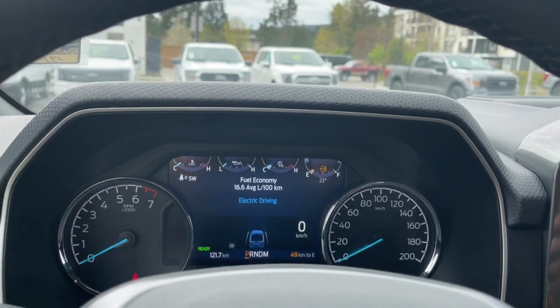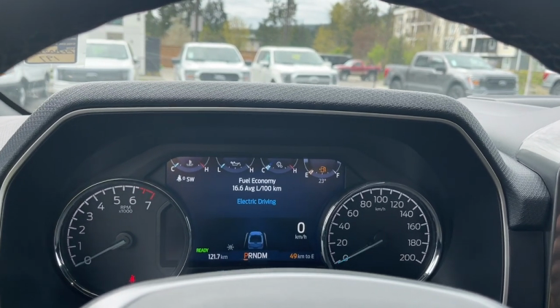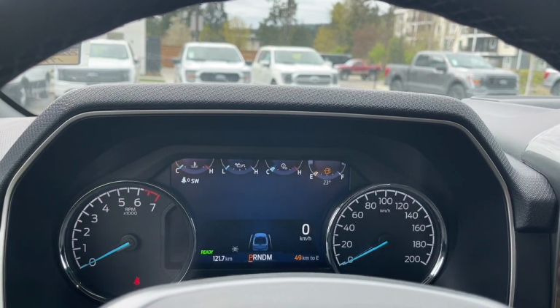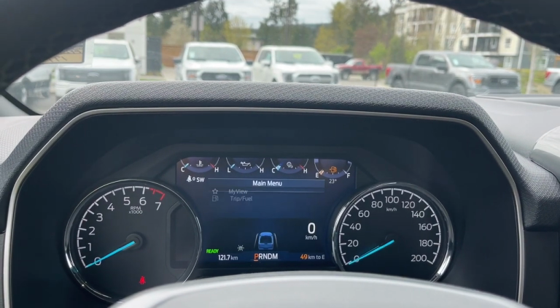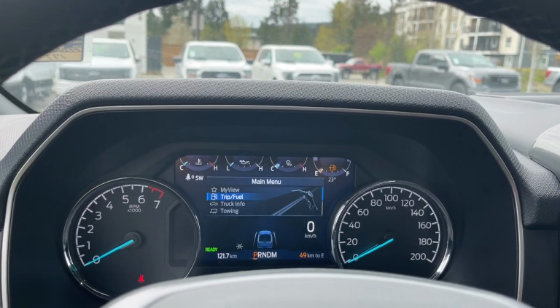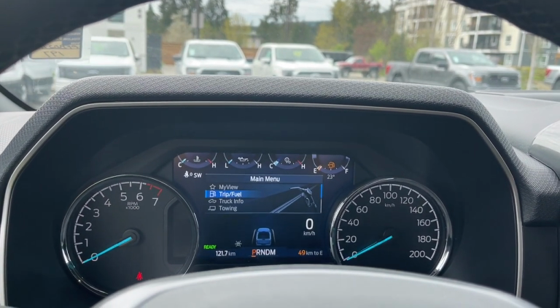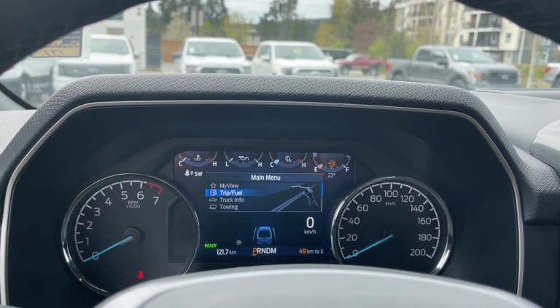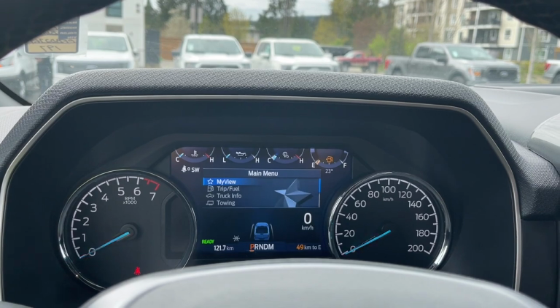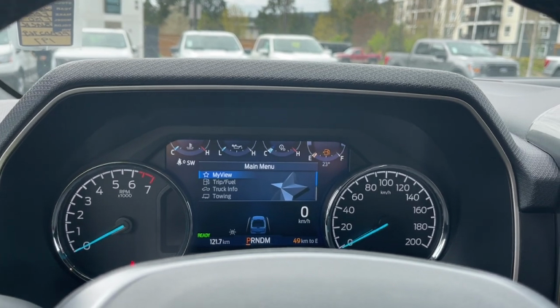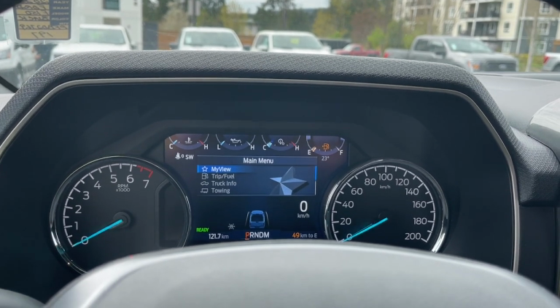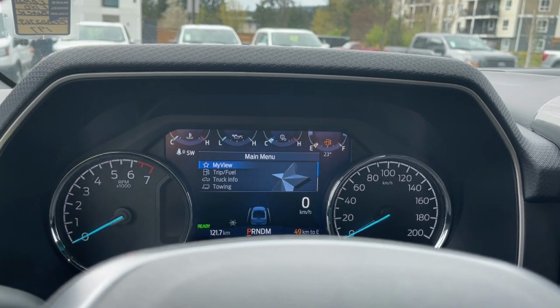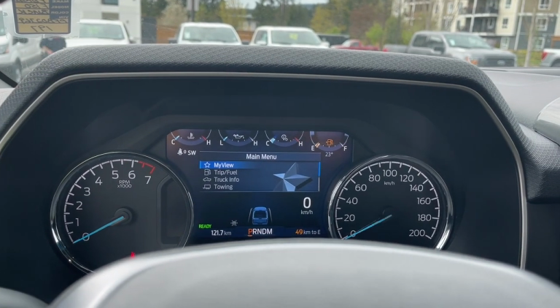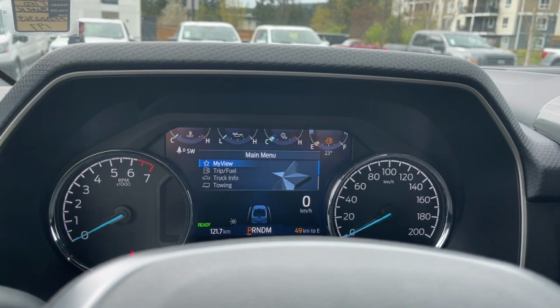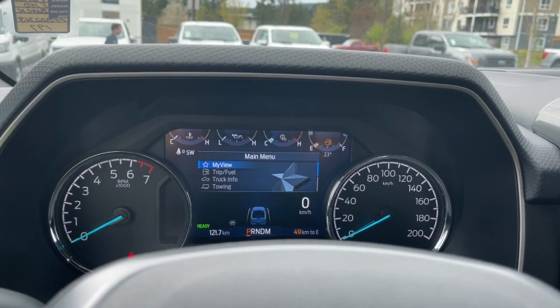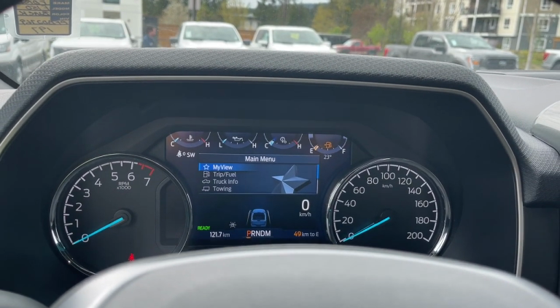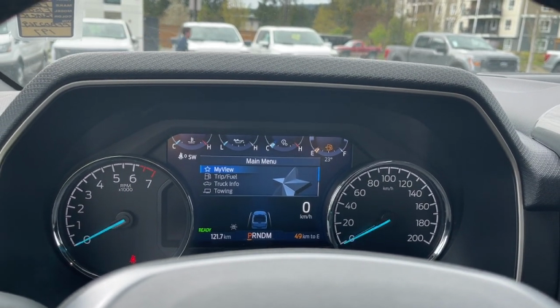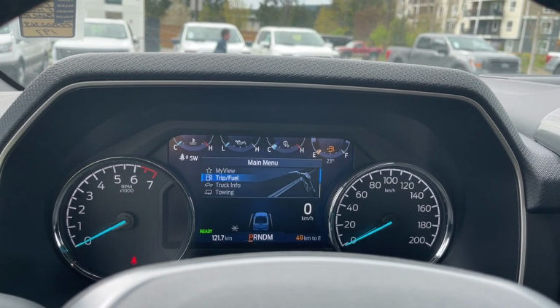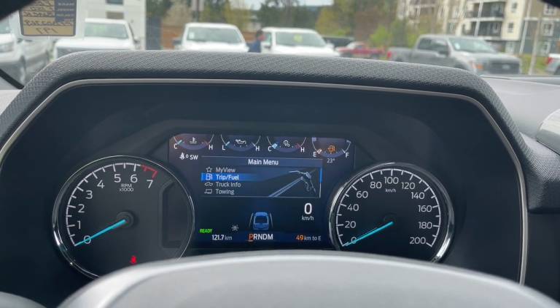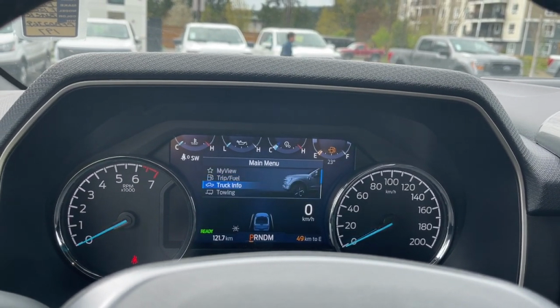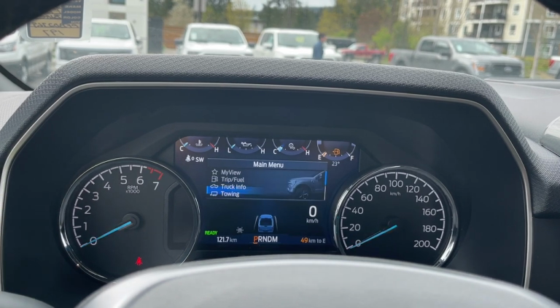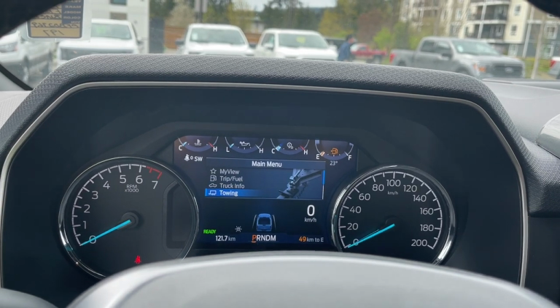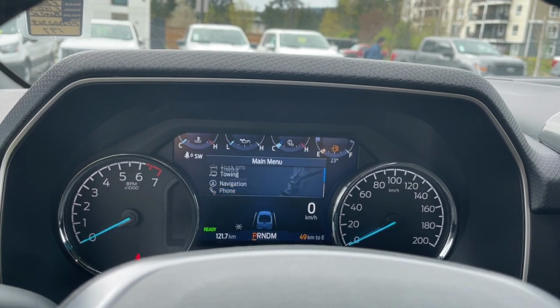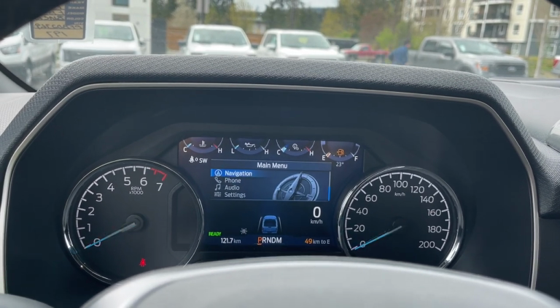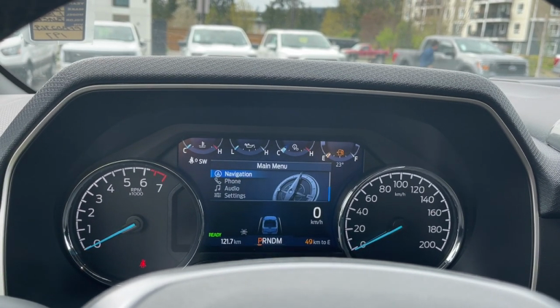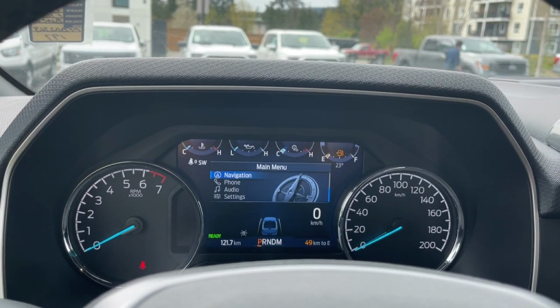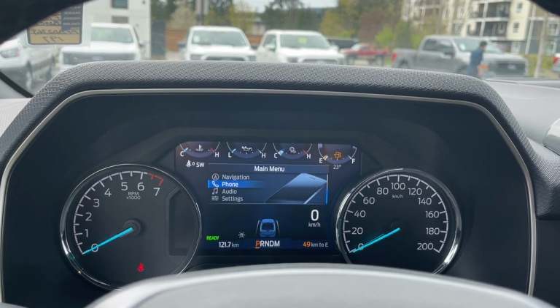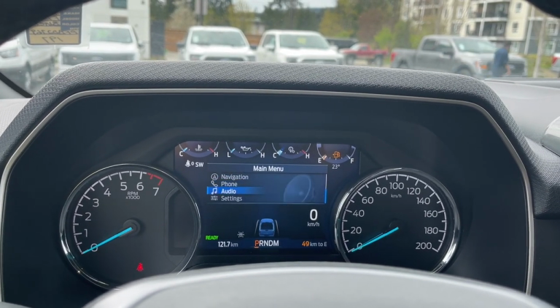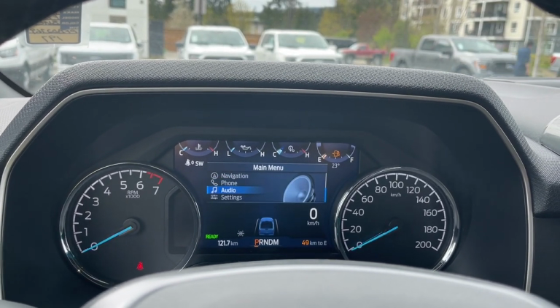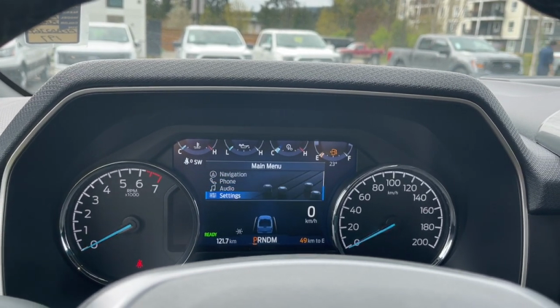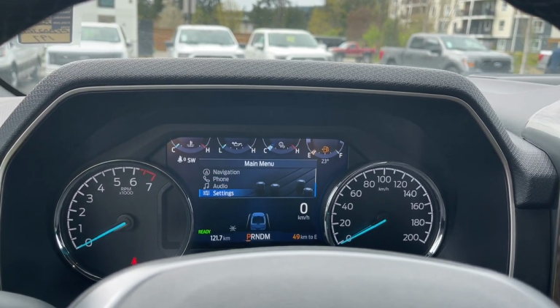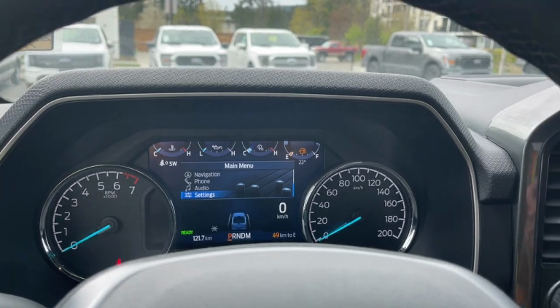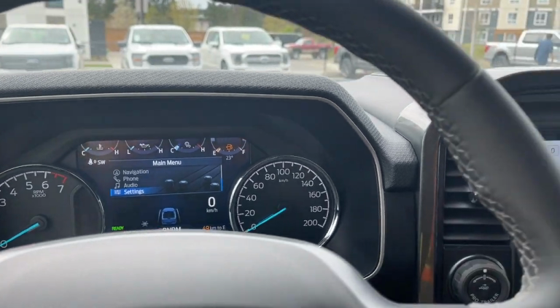You can go into the menu and you don't lose anything by having a hybrid — you still have the same function. So there's your view, trip fuel, truck info, towing, navigation, phone, audio, settings — and these all have sub-menus.